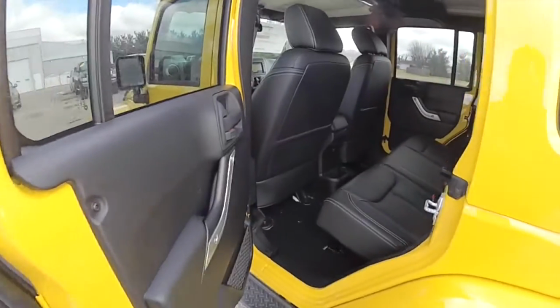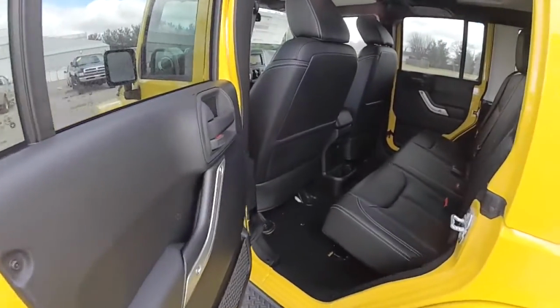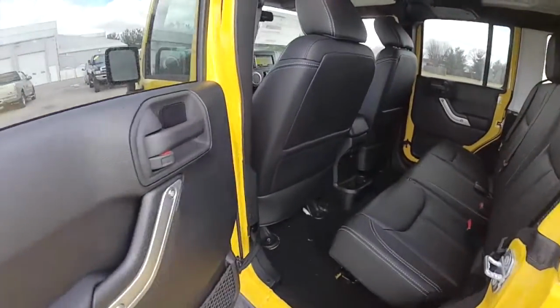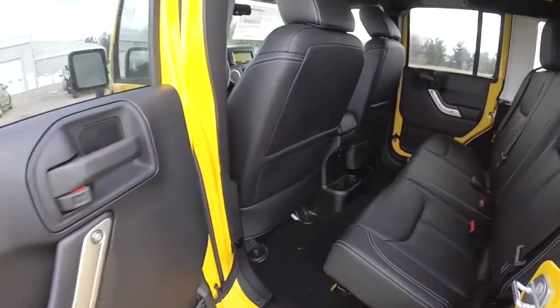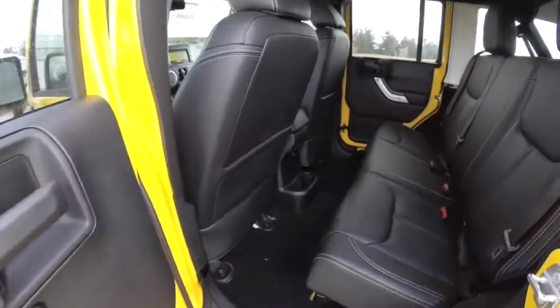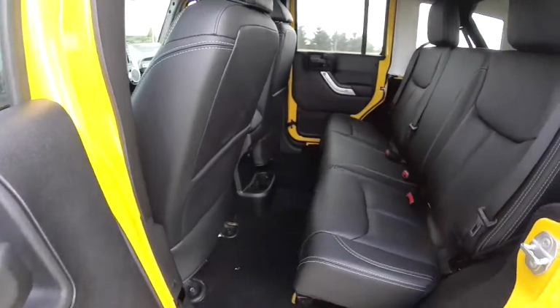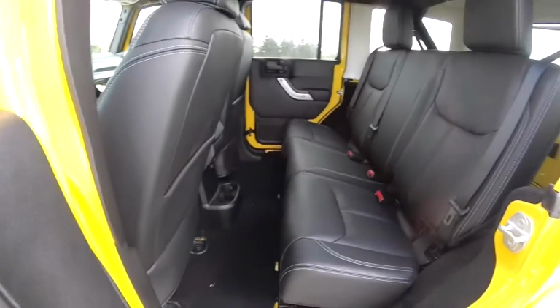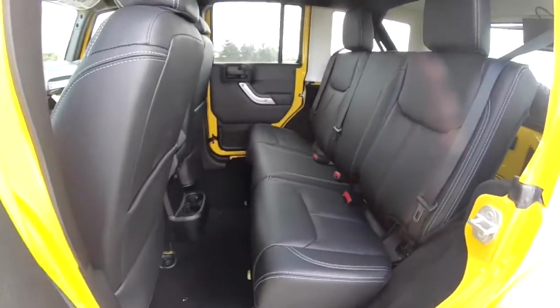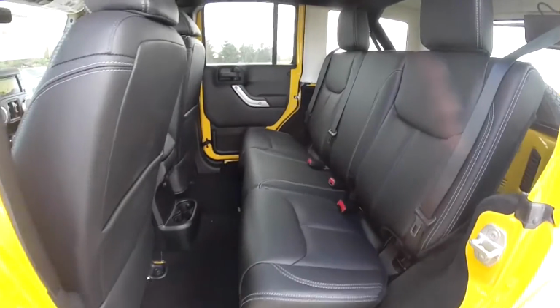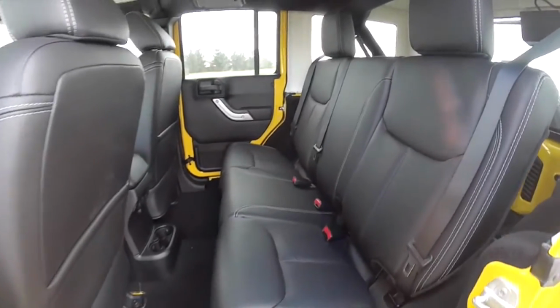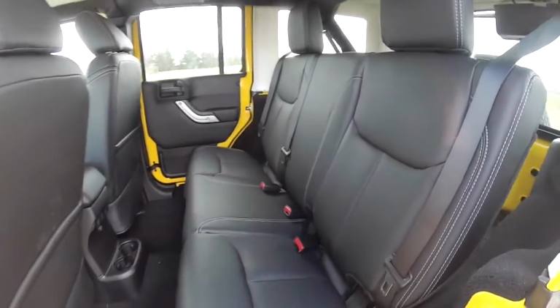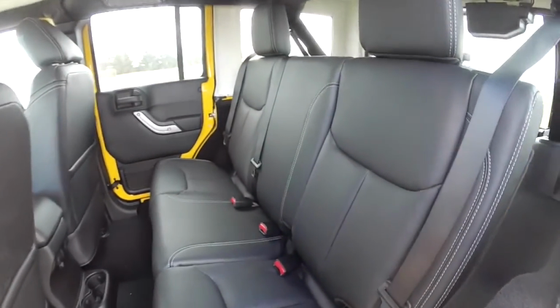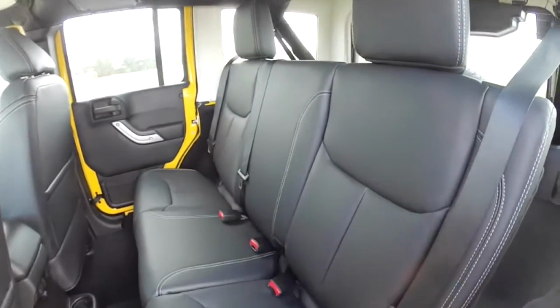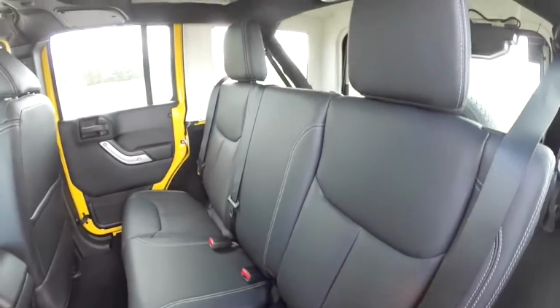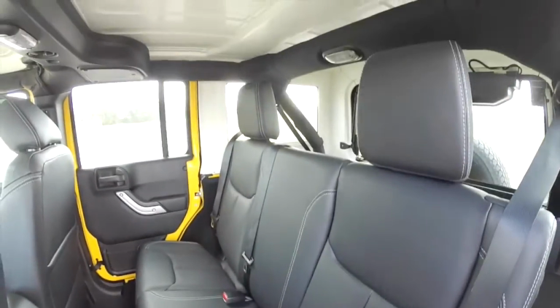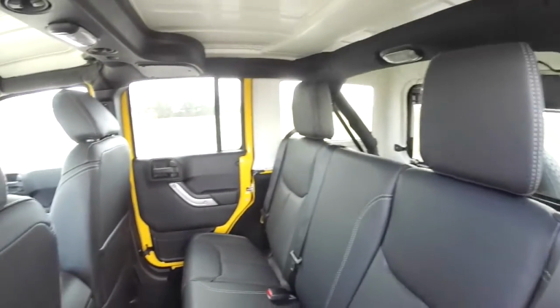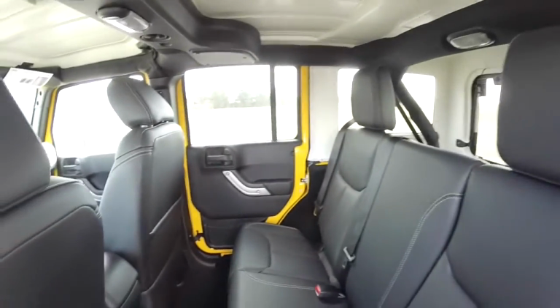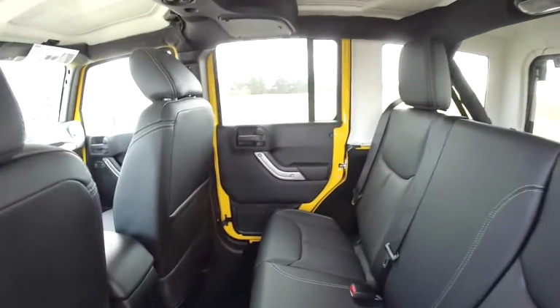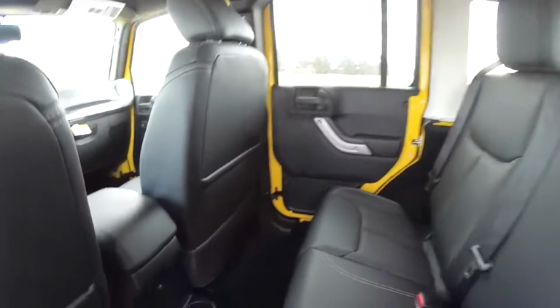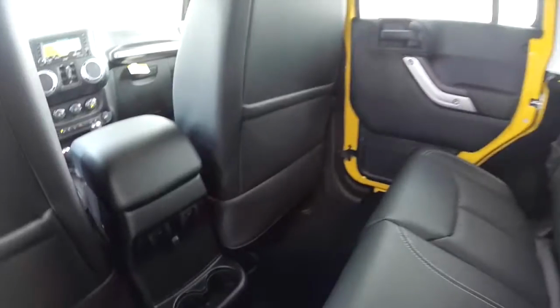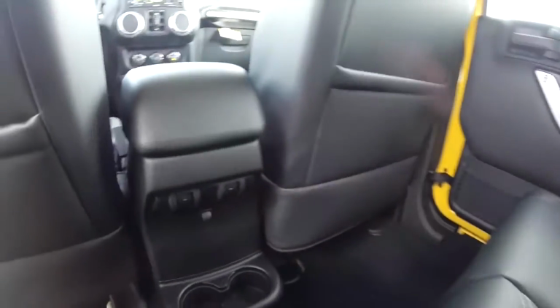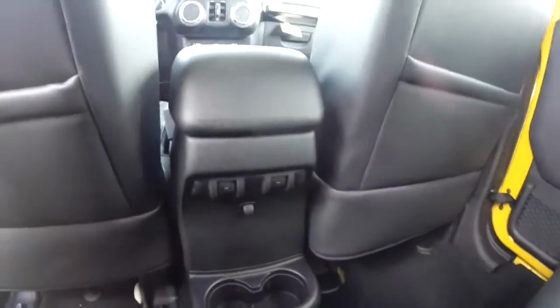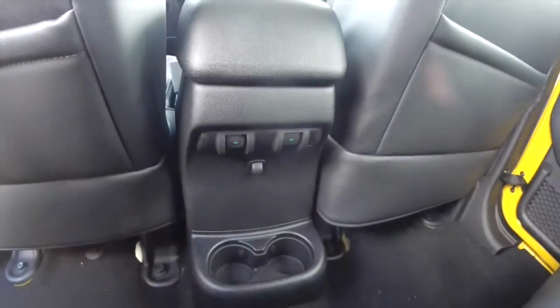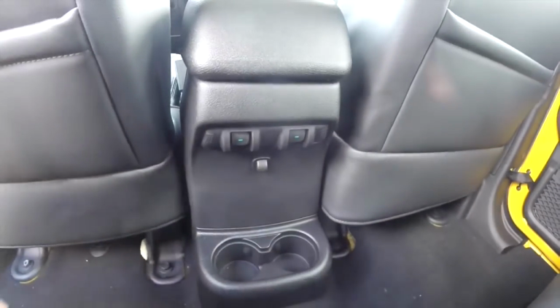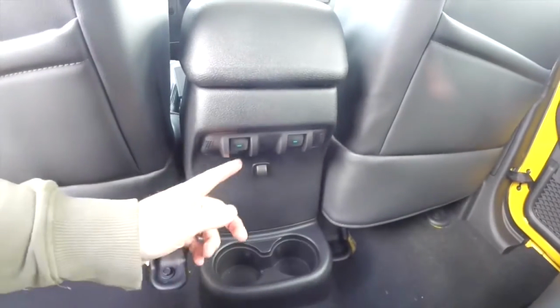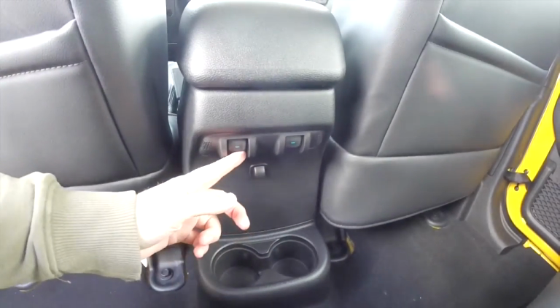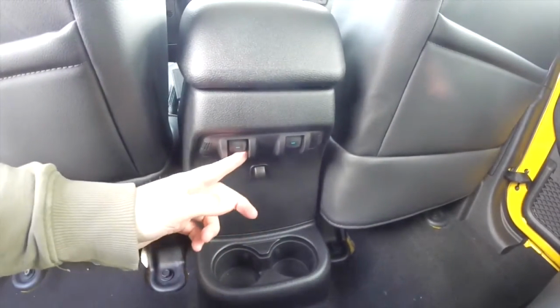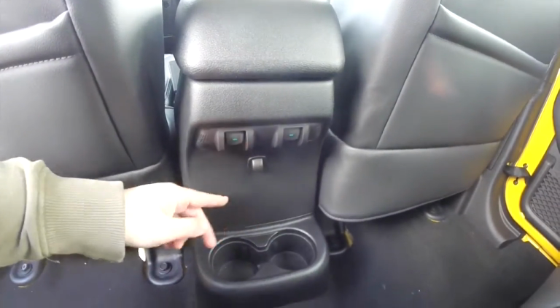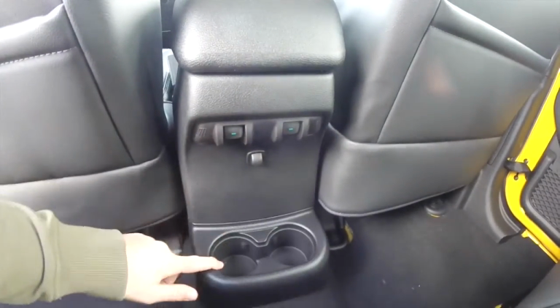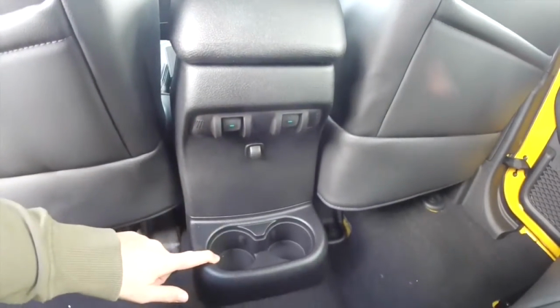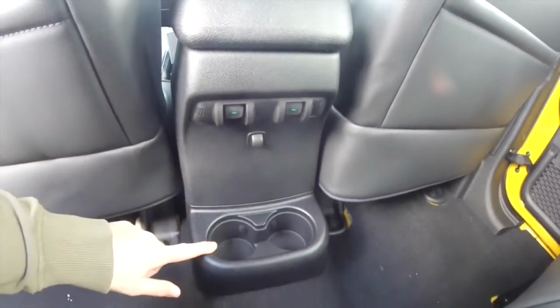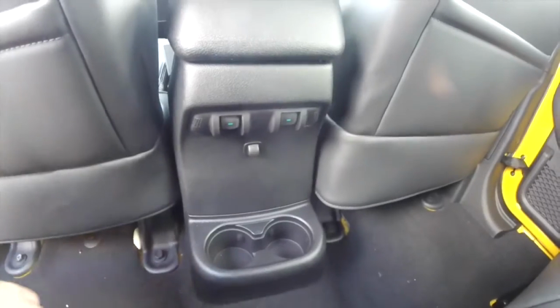Take a look at the rear seat. That's a 3-across seat with a 60-40 split folding design. Power window switches are located in the center console as well as the illuminated cup holders.